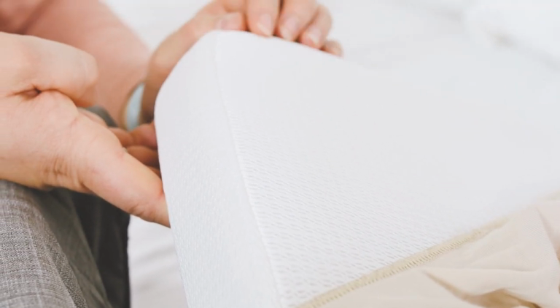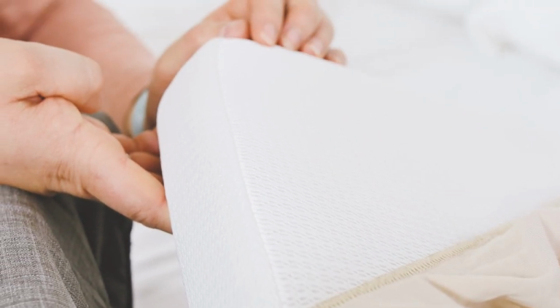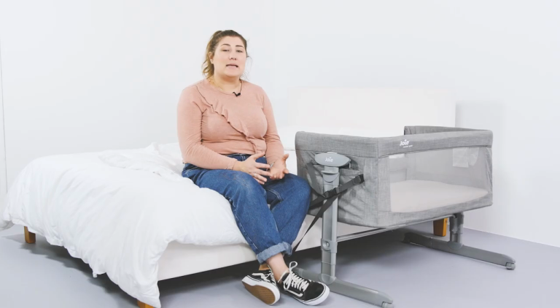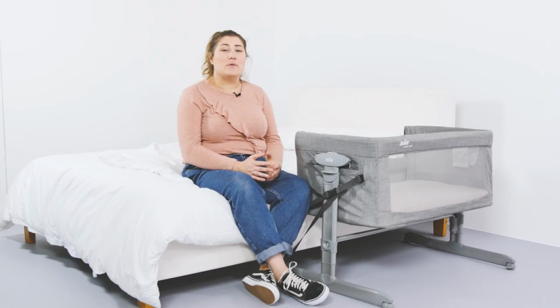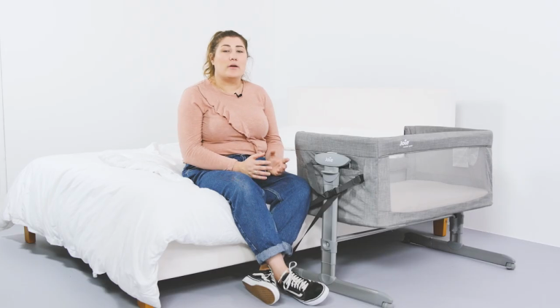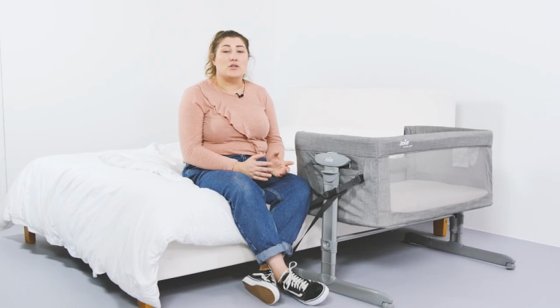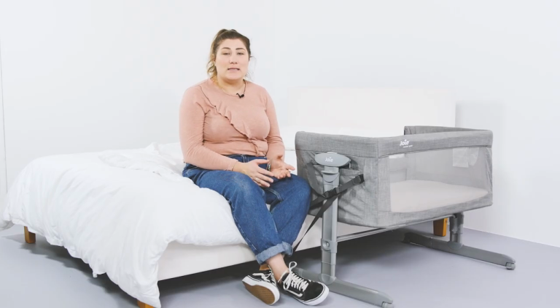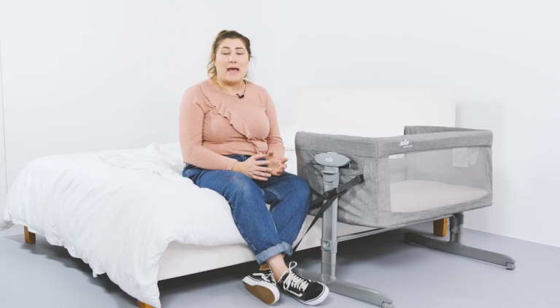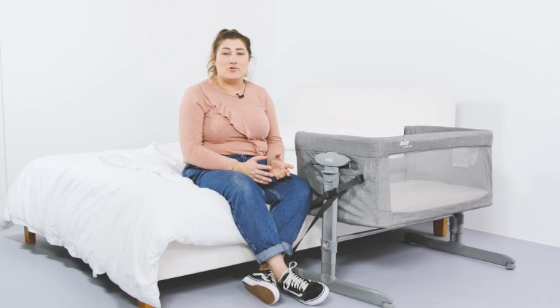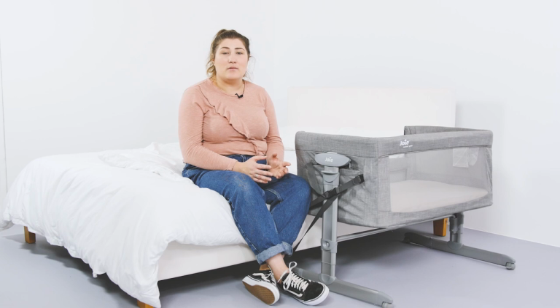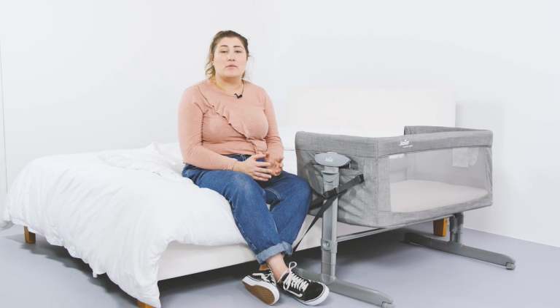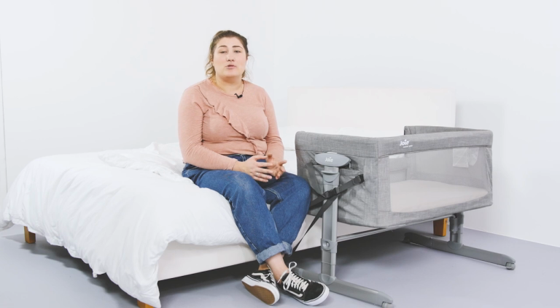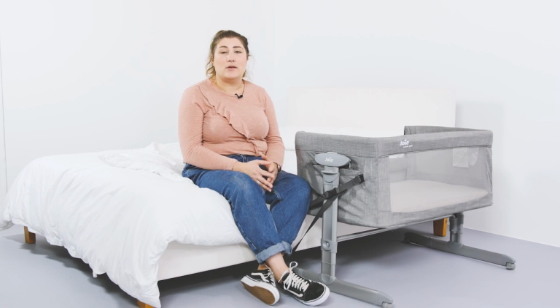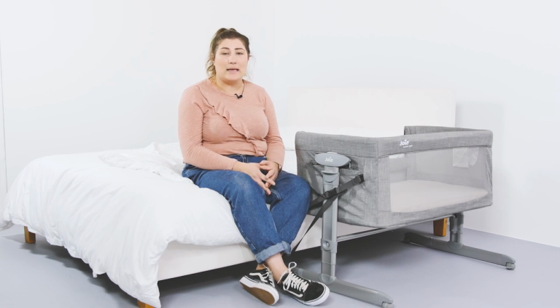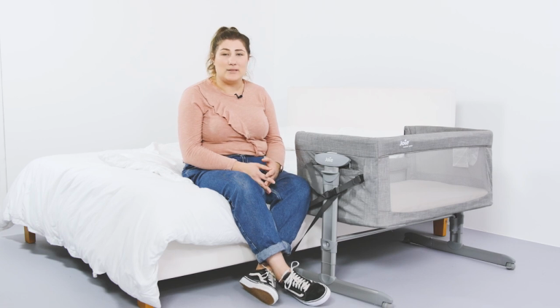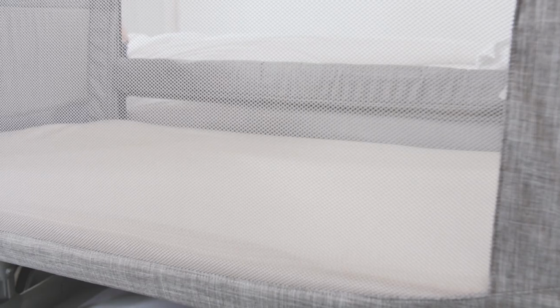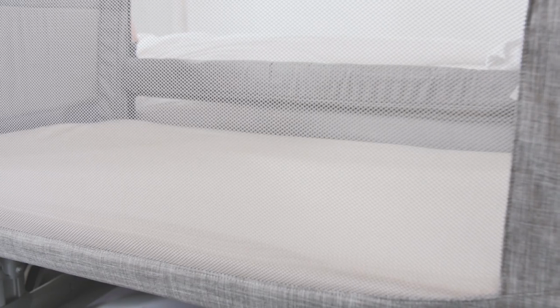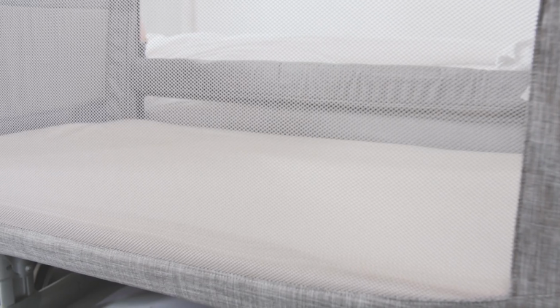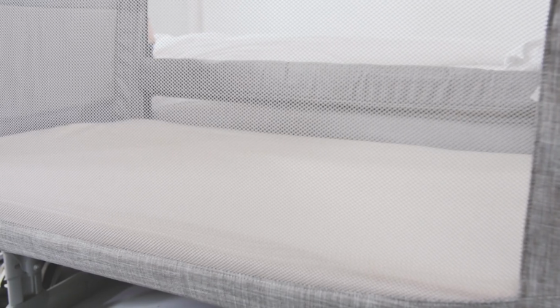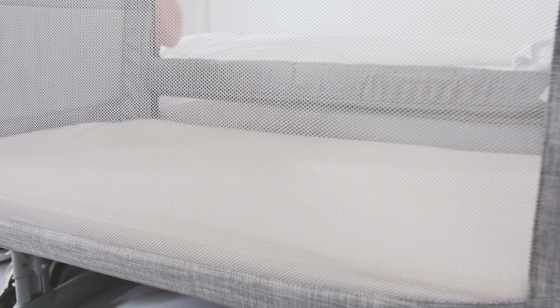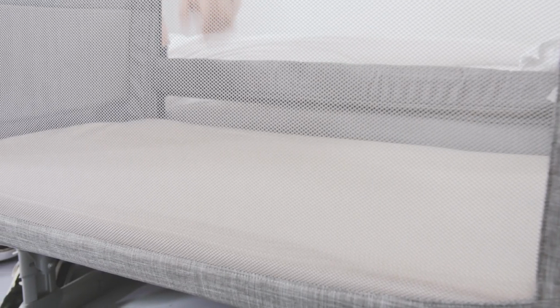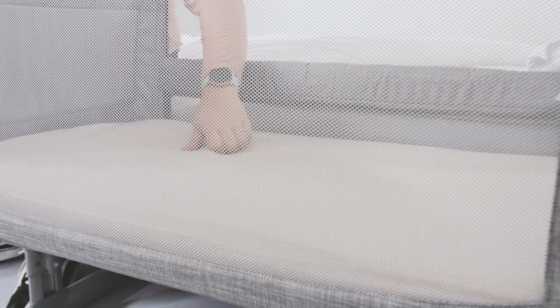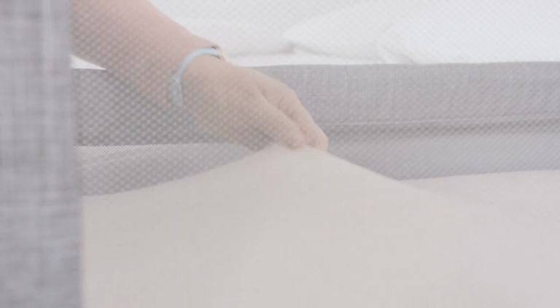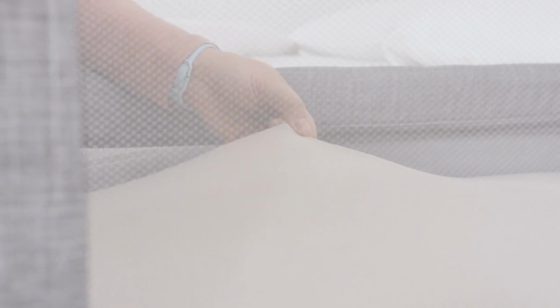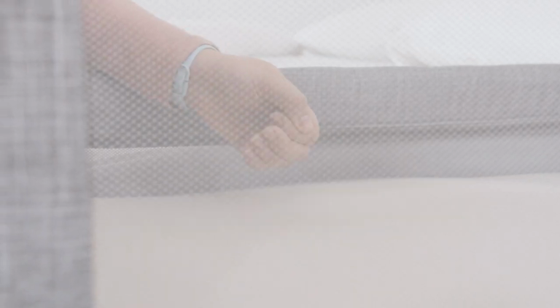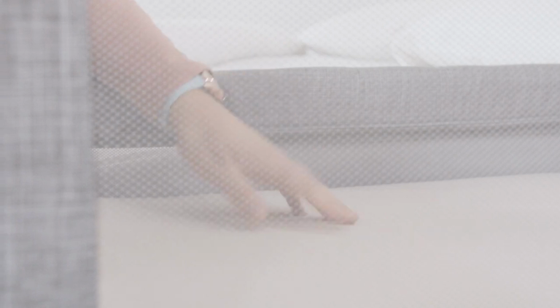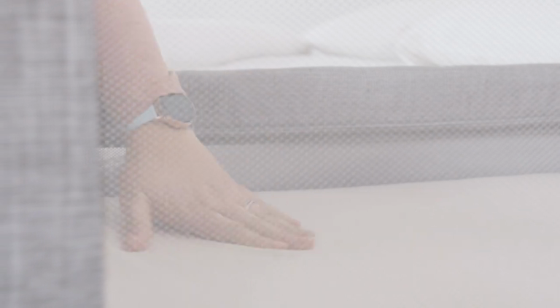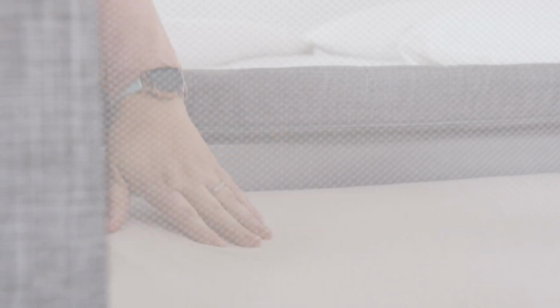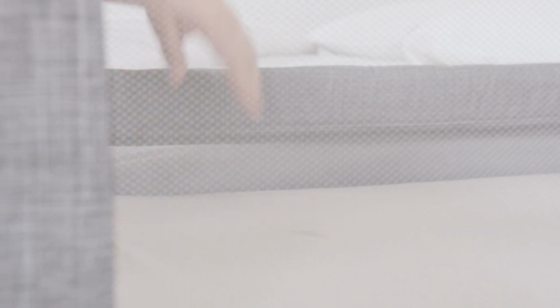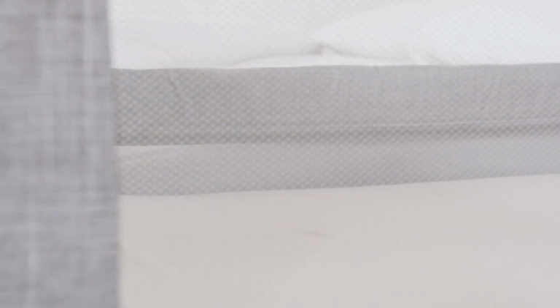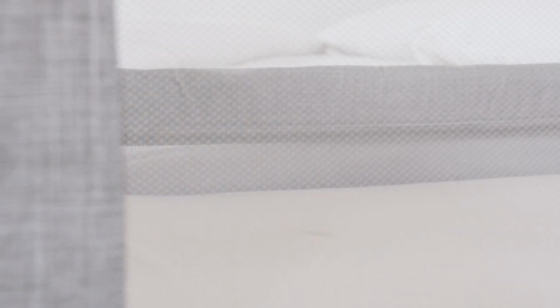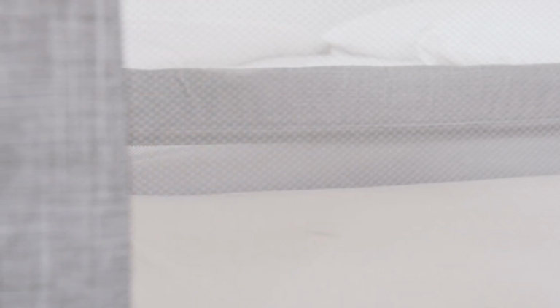We've also been testing it with the Joy Roomie Sheets that are extra soft and made with 100% organic cotton. These are the perfect size for the crib and come in a pack of 2 for £20 to make night changes quick and easy.